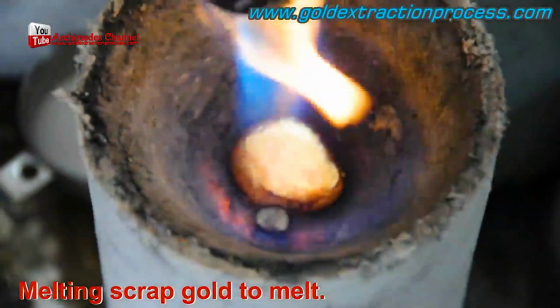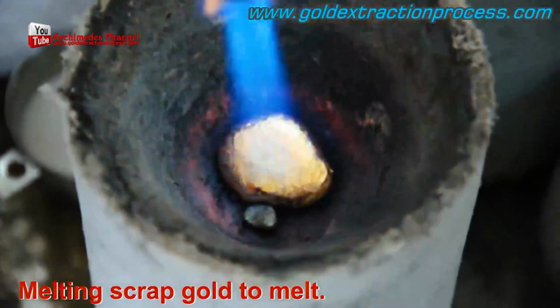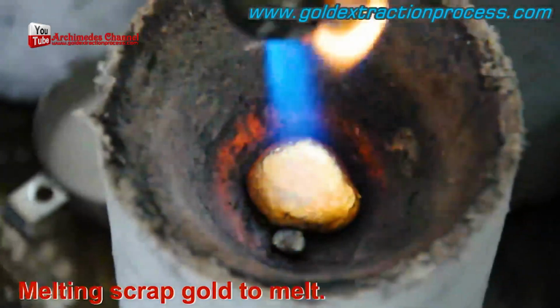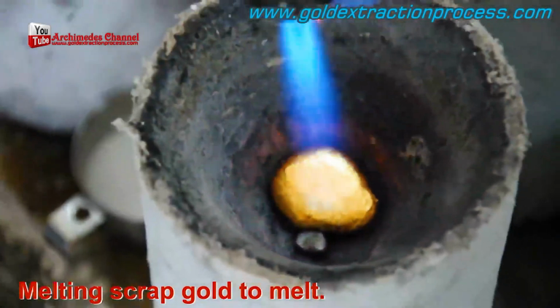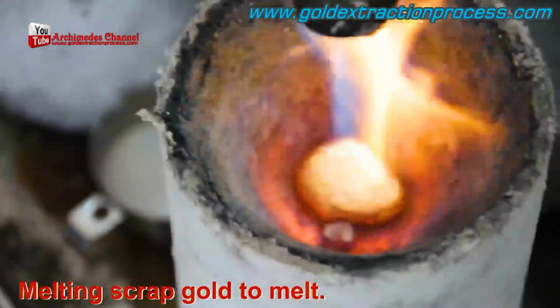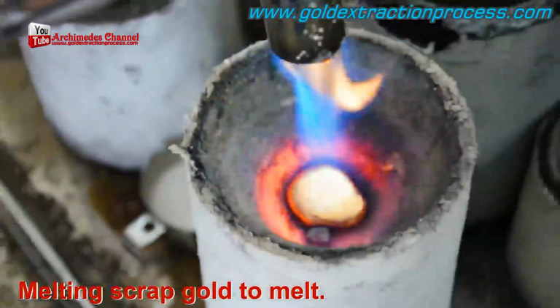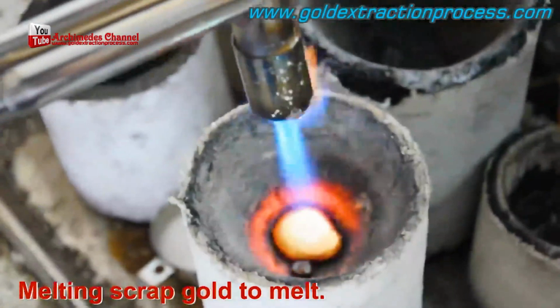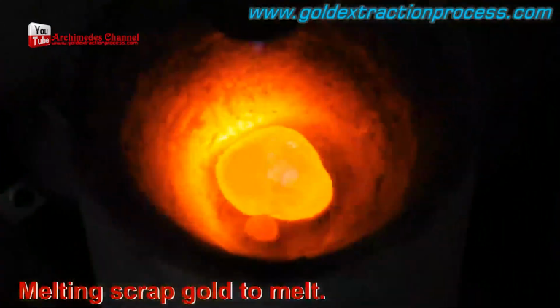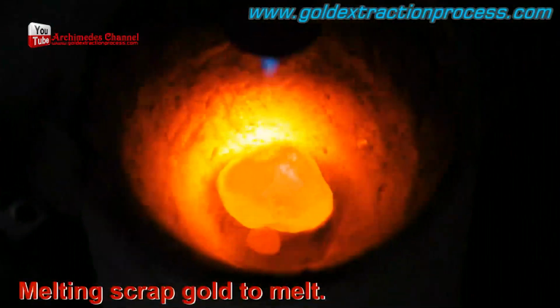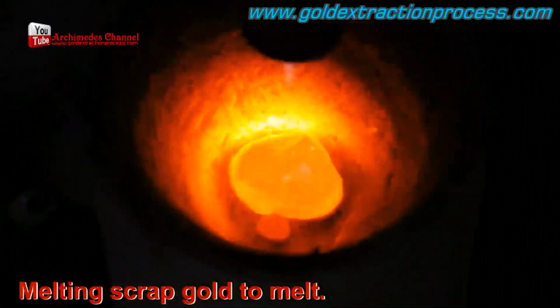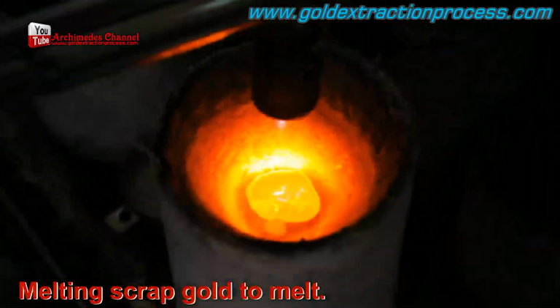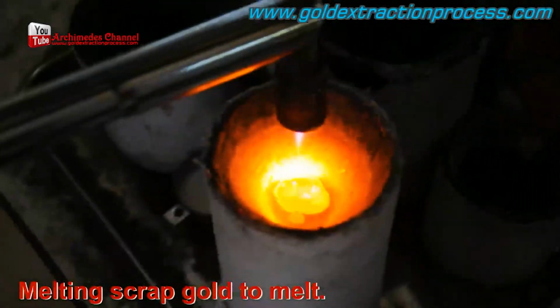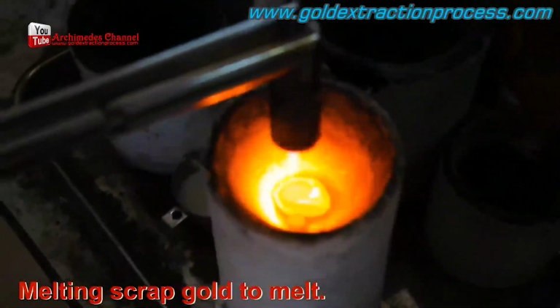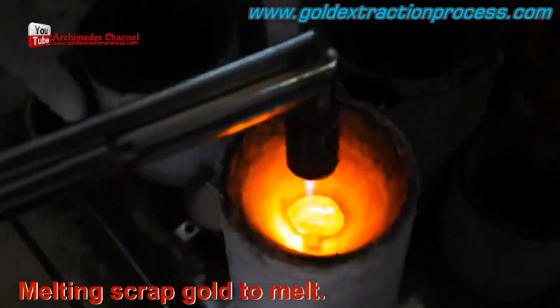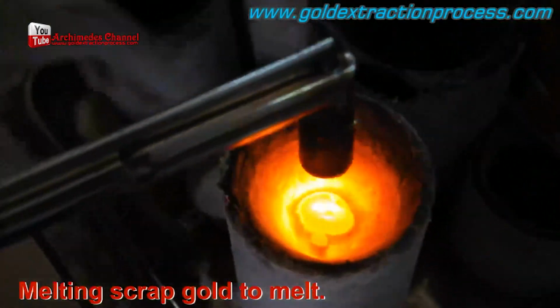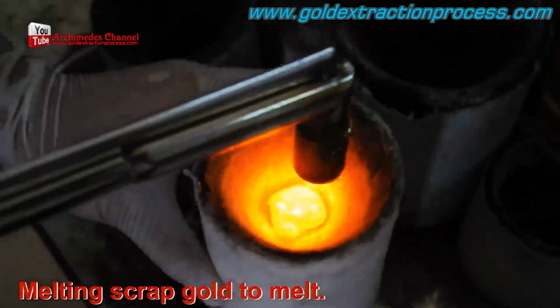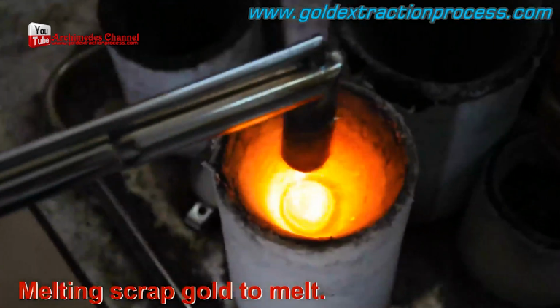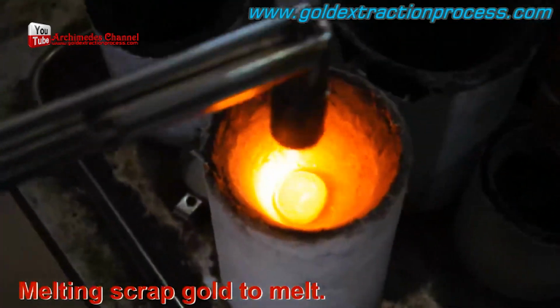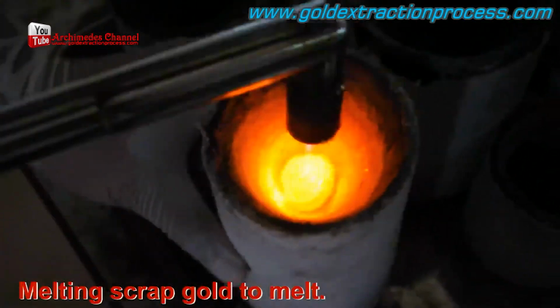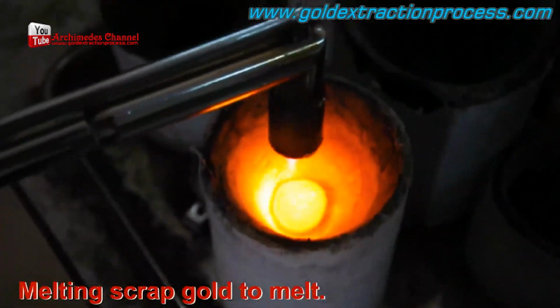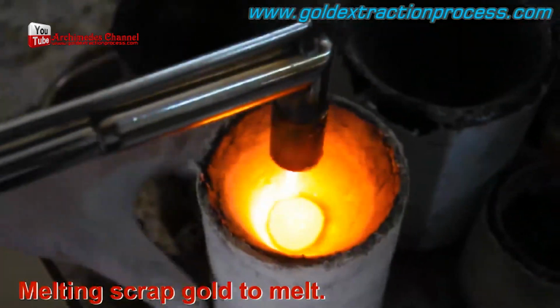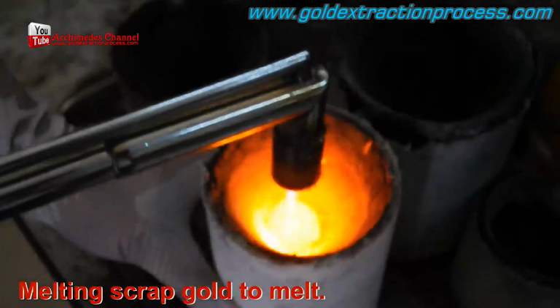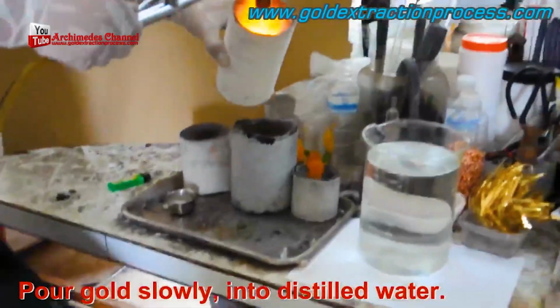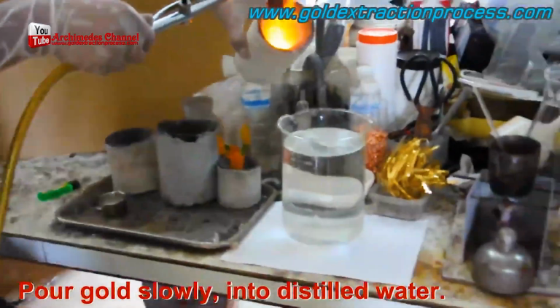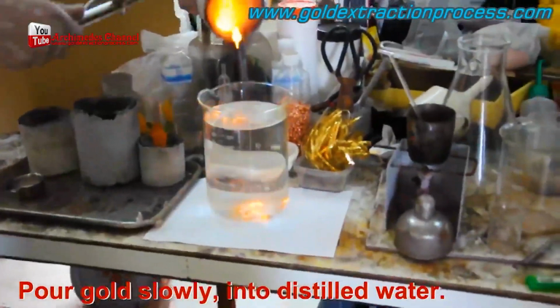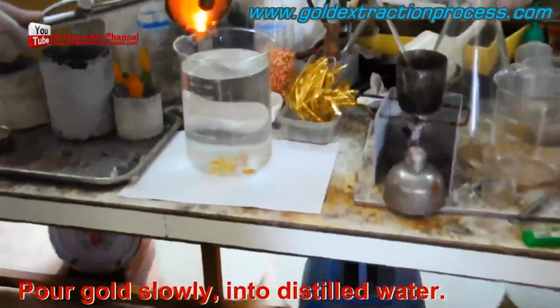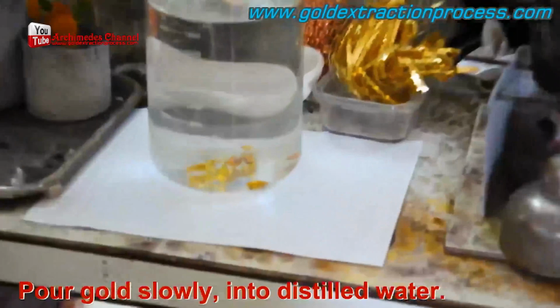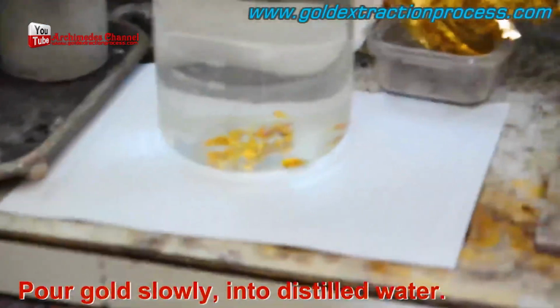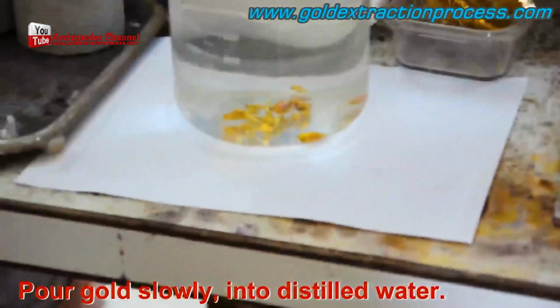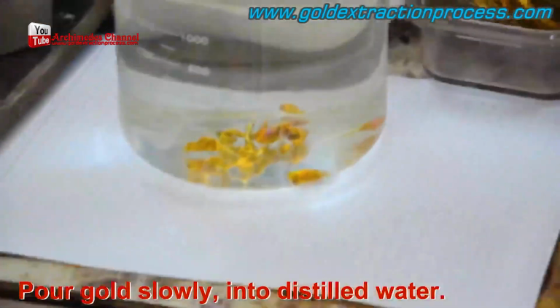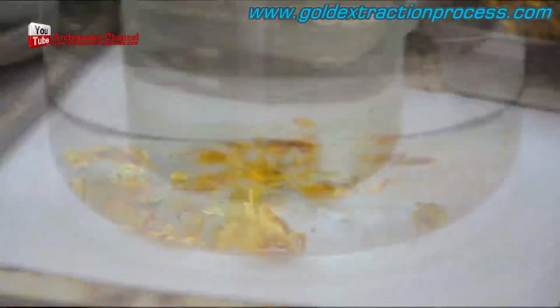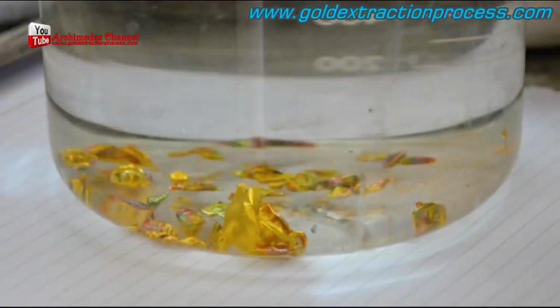Over at the Archimedes channel, they're always working on ways to help you figure out how to extract and then refine gold, whether it's in a lab, a shop, or at home. But remember, always safety first.